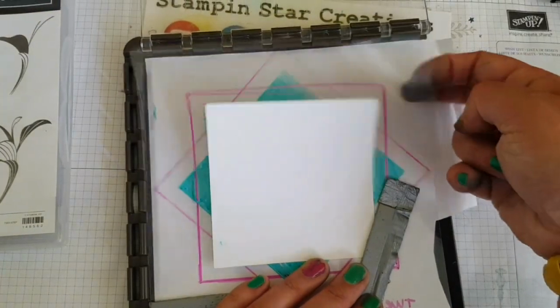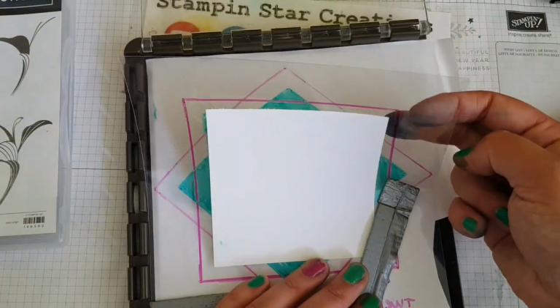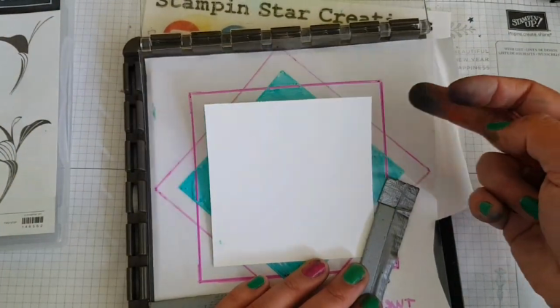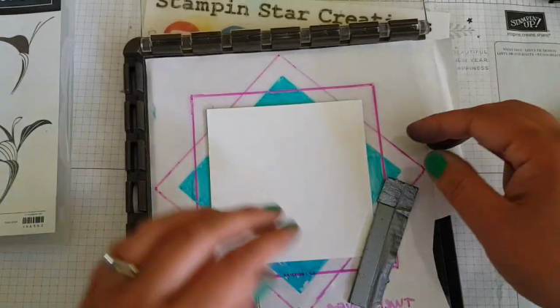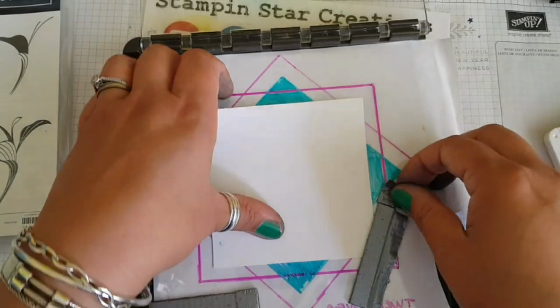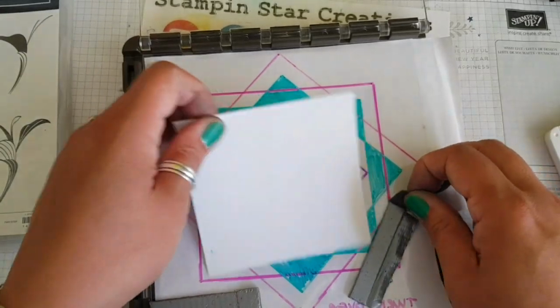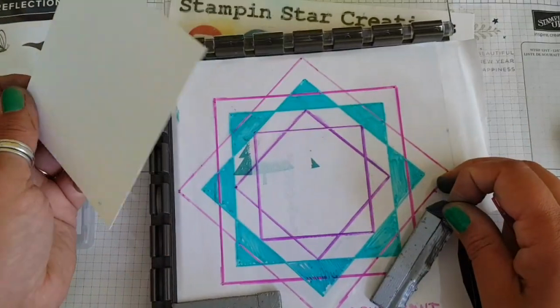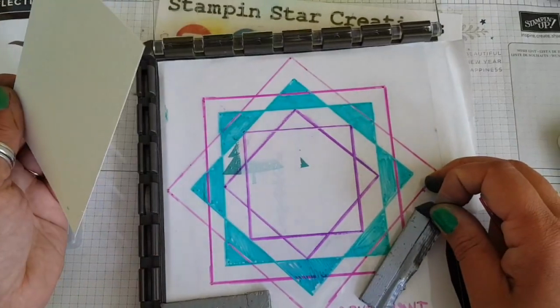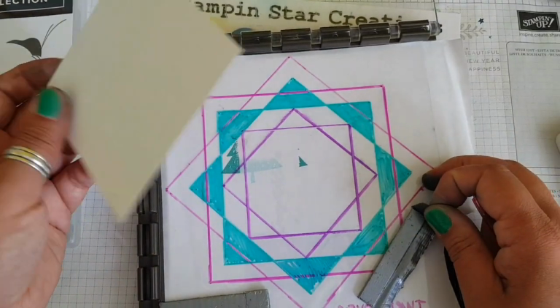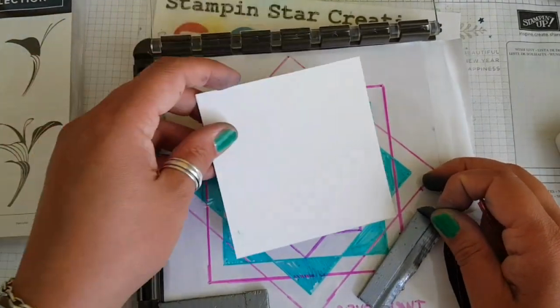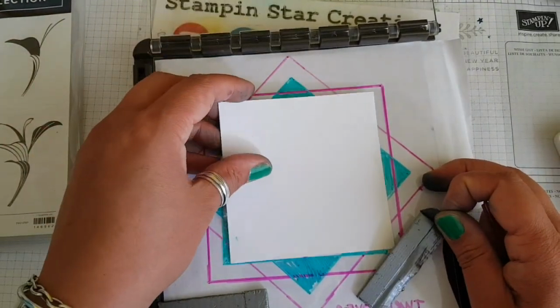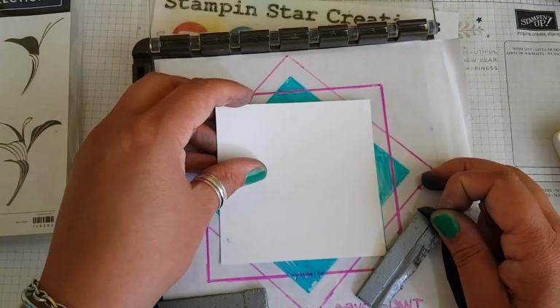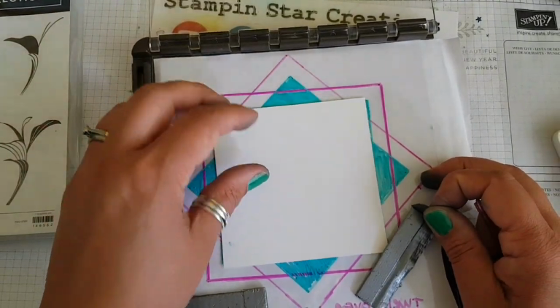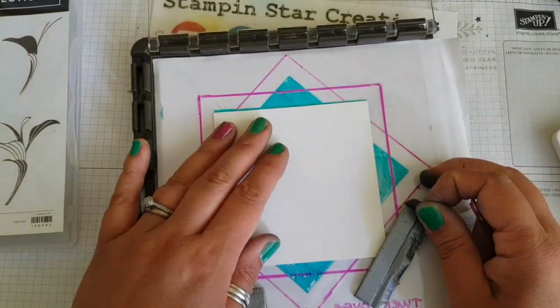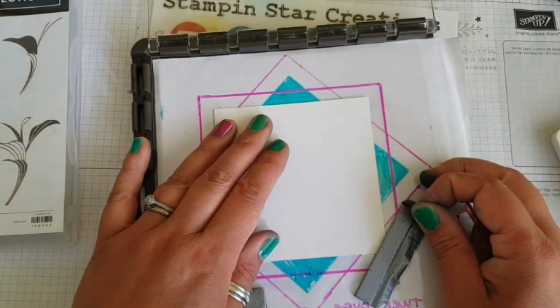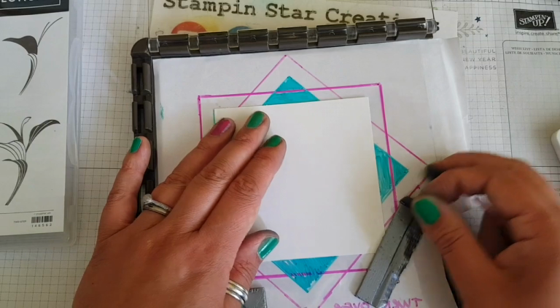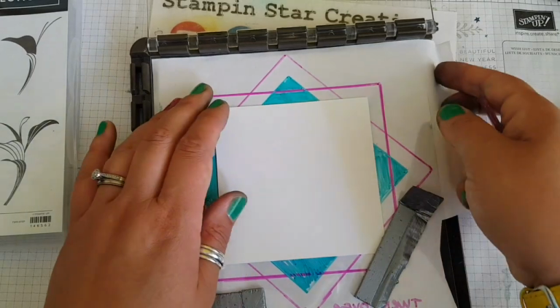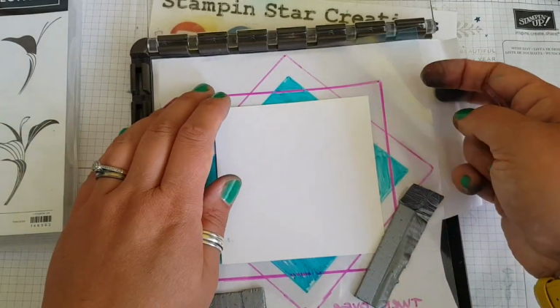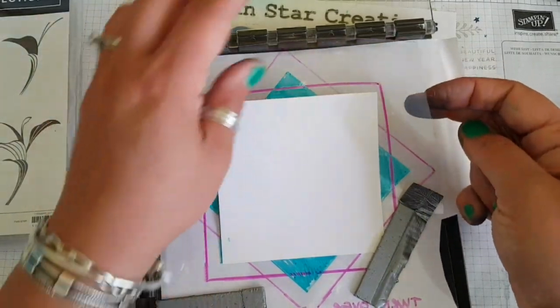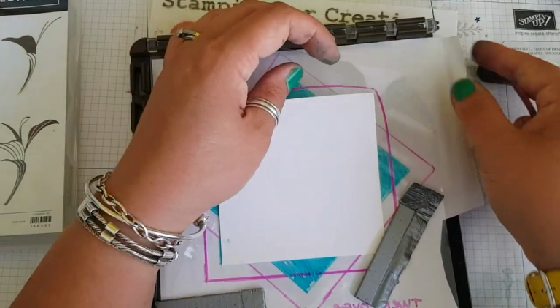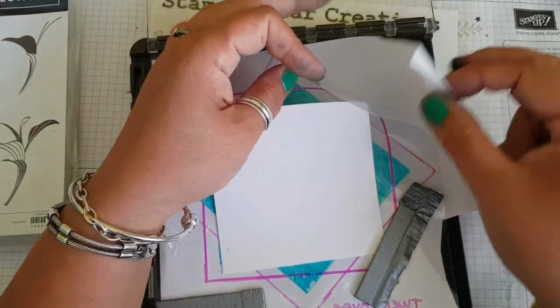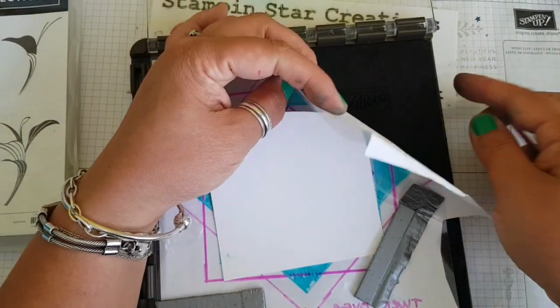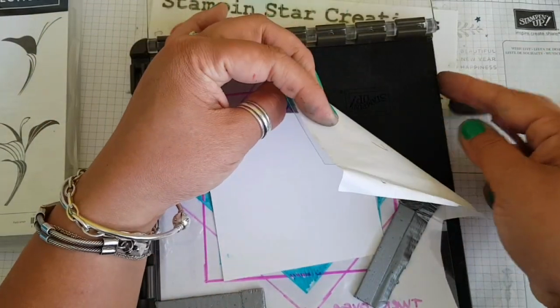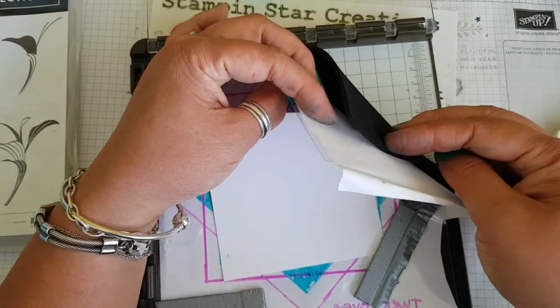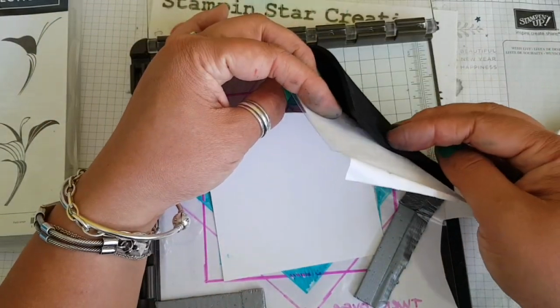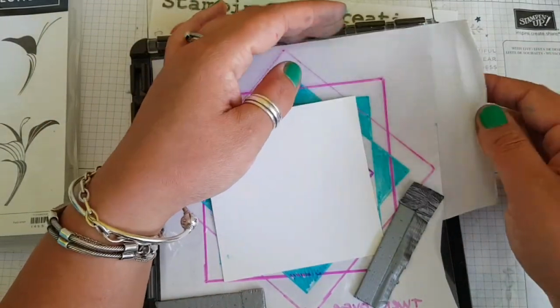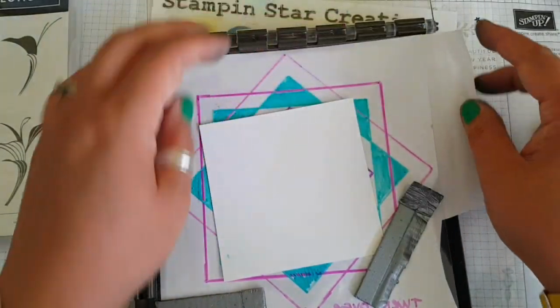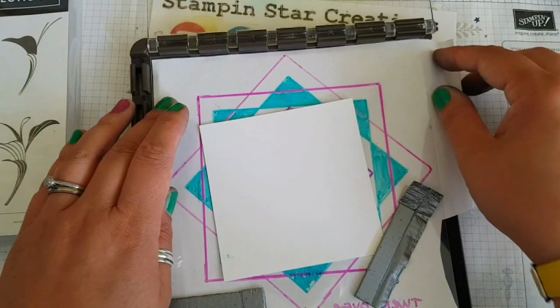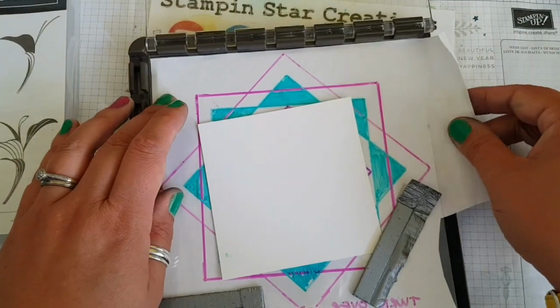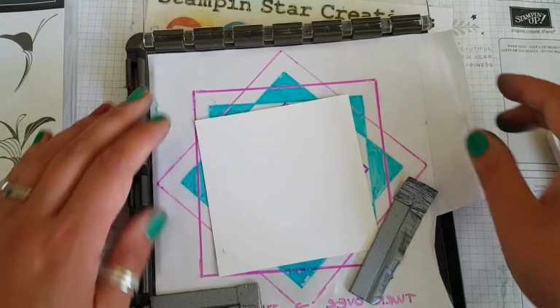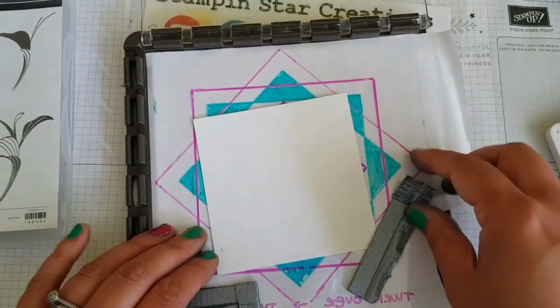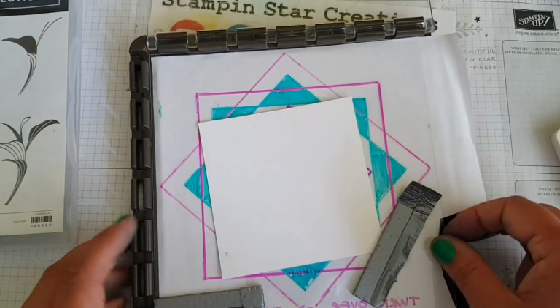I've got a piece of whisper white which measures four by four inches, the kaleidoscope template (I'll leave a link below in the description about that), a piece of scrap paper, and then a foam mat just to lift it up for the clear photopolymer stamps.